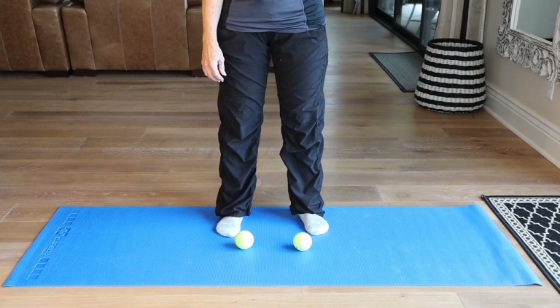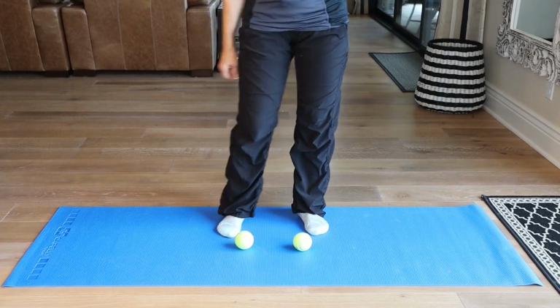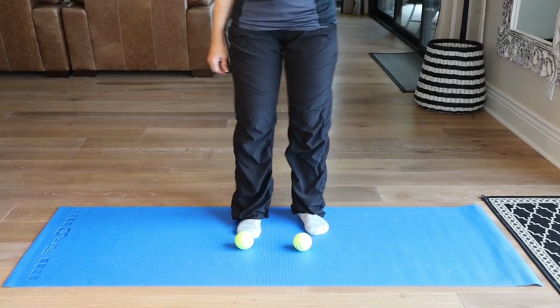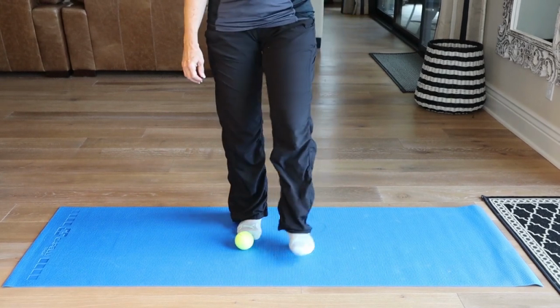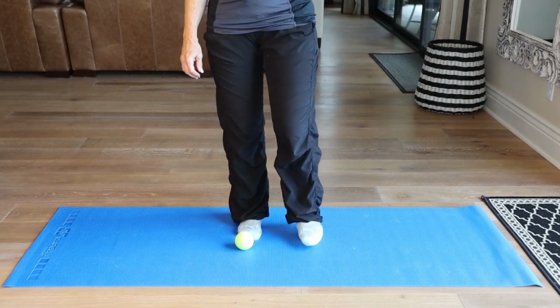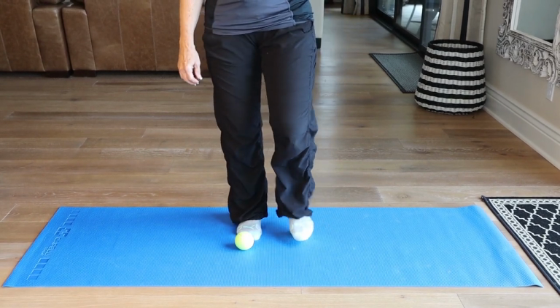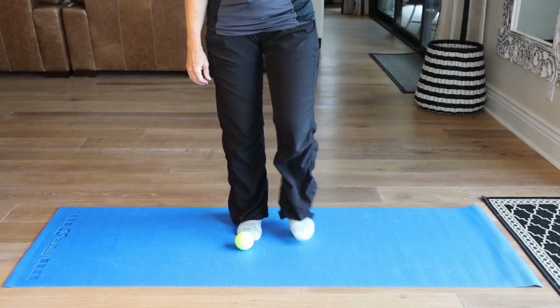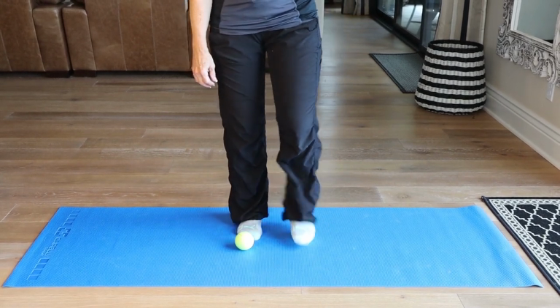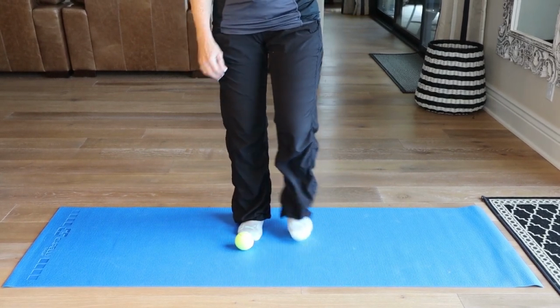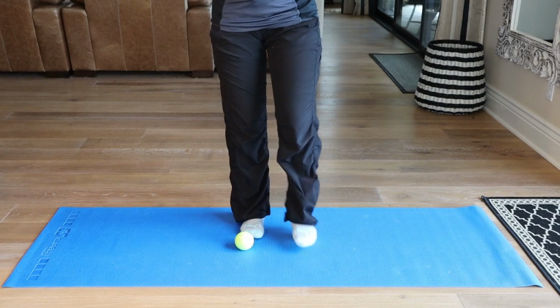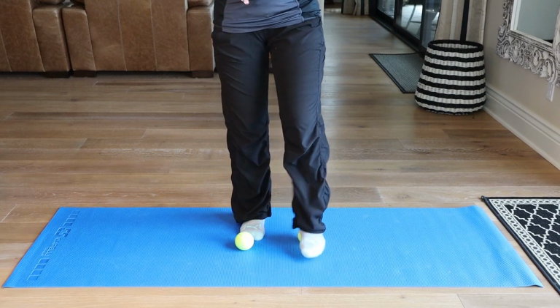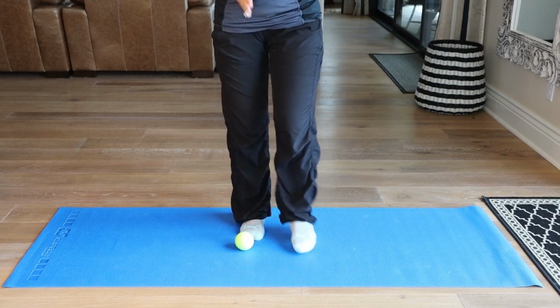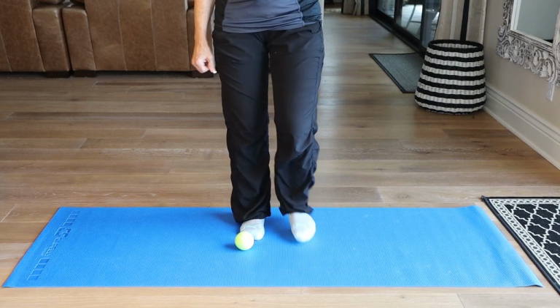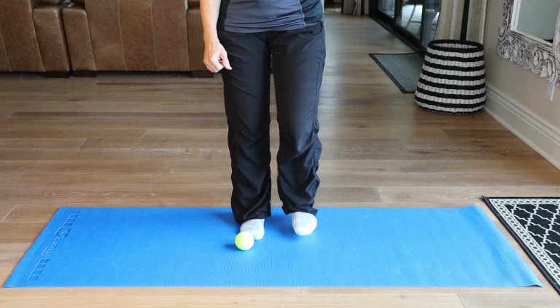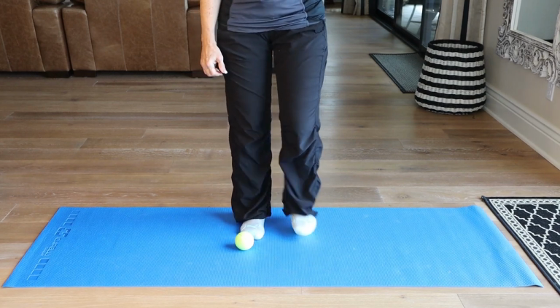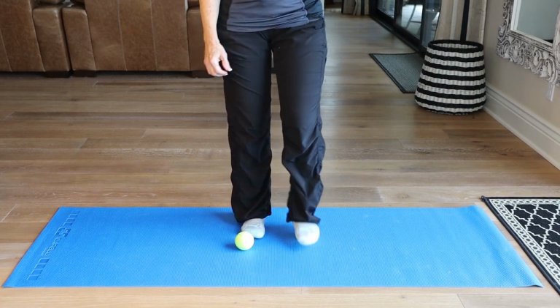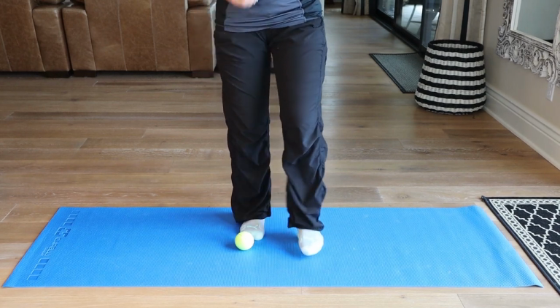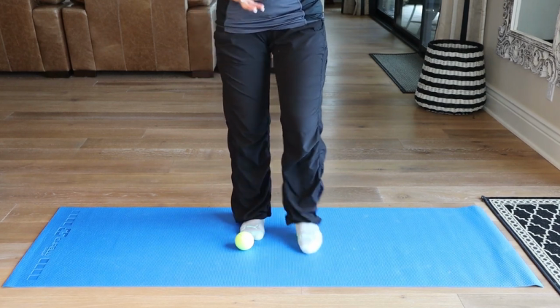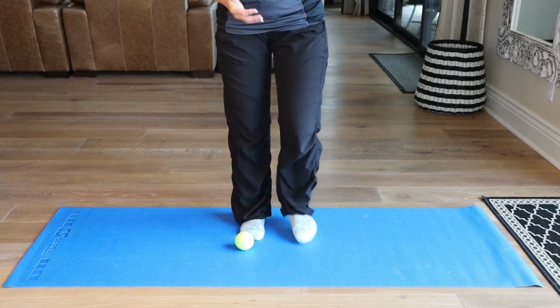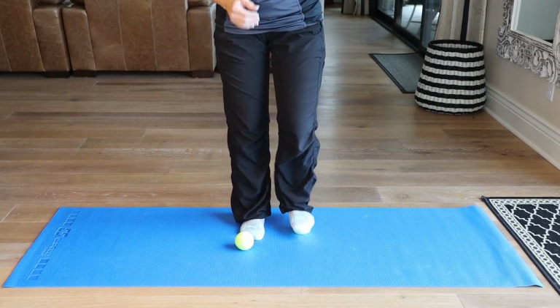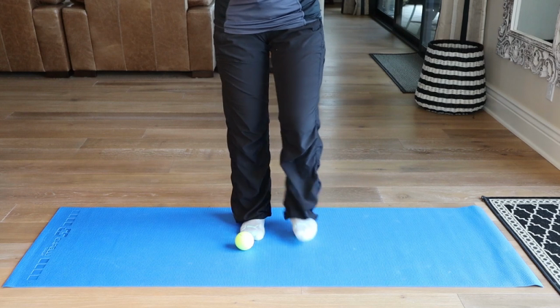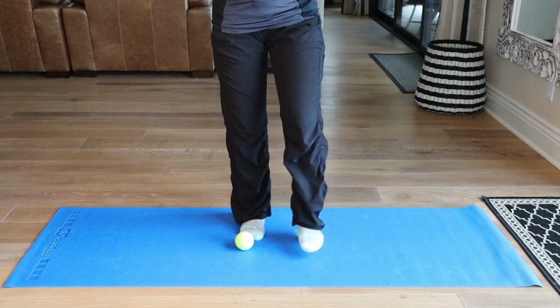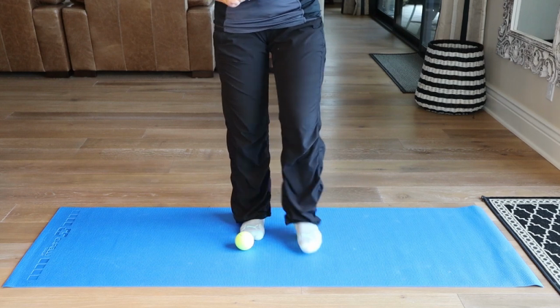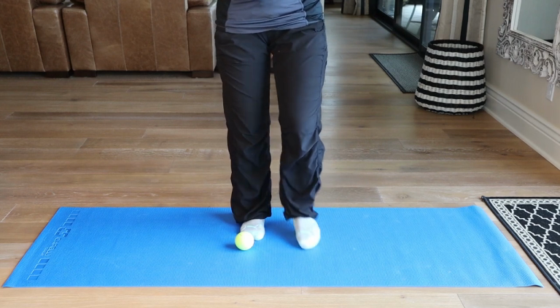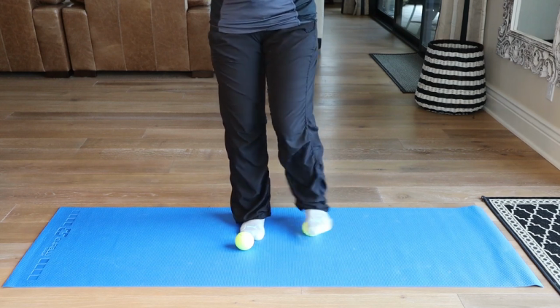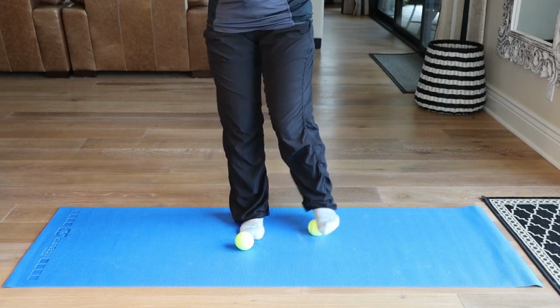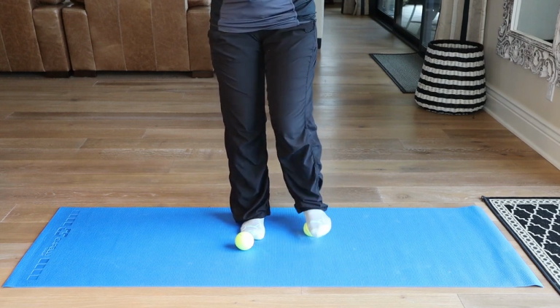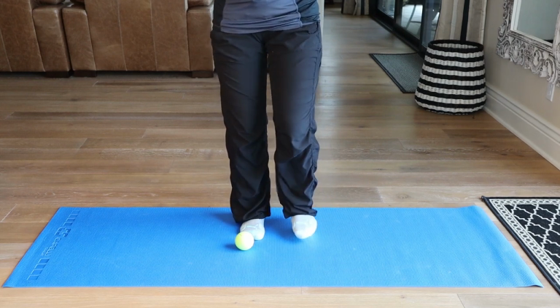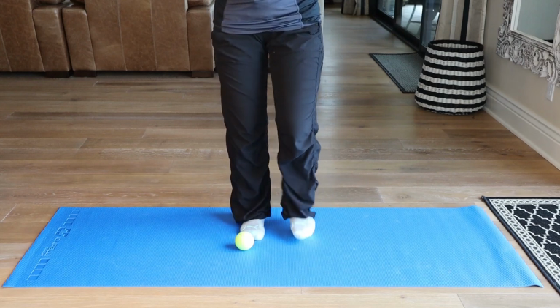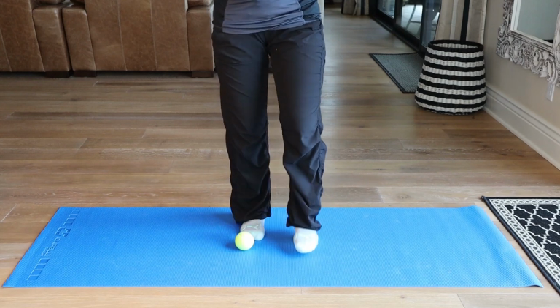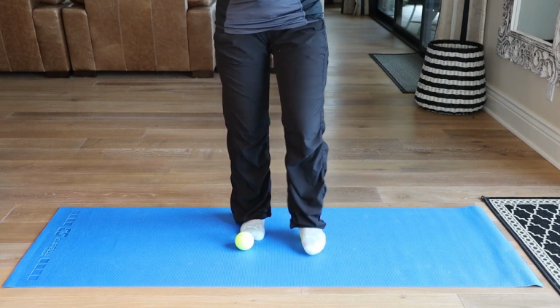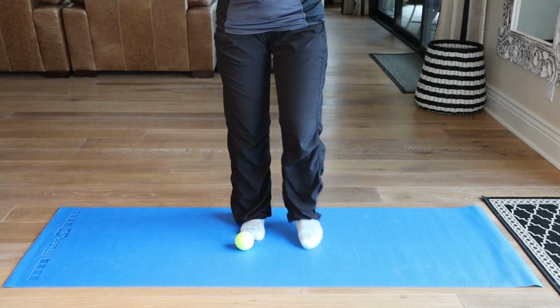All right, let's get started with the tennis ball under the right foot. I'm going to roll it forward and back with fiber, putting enough pressure so that you feel slightly uncomfortable. Roll inside, middle, and outside that foot.